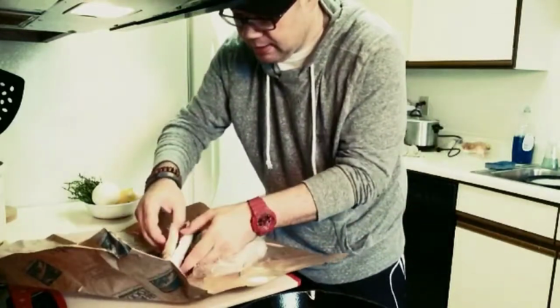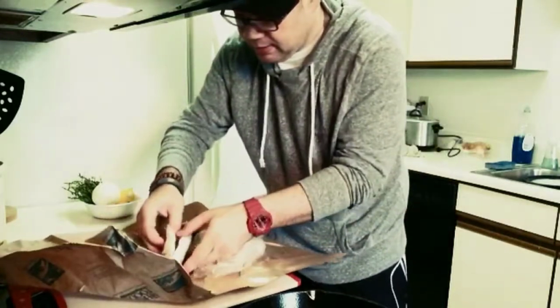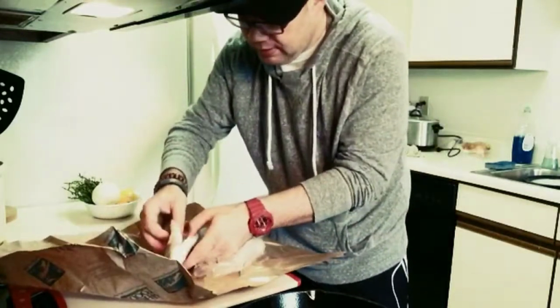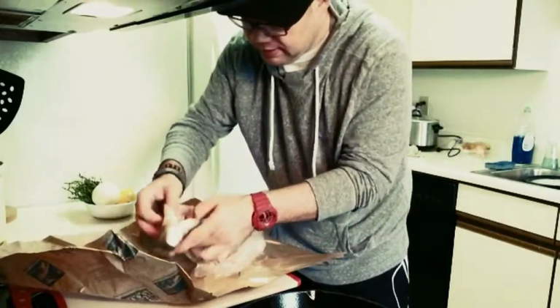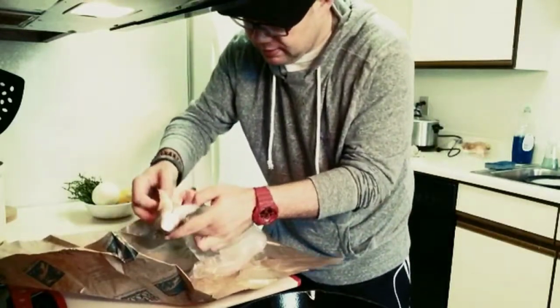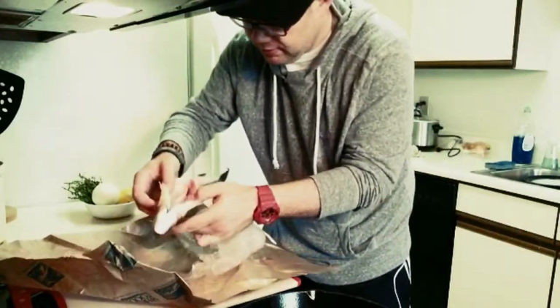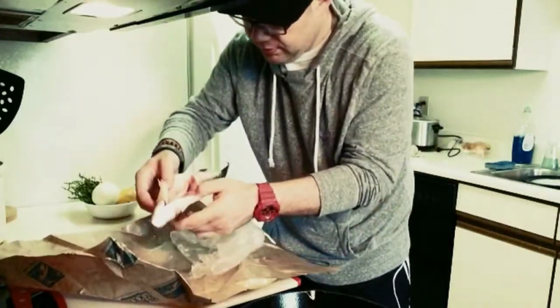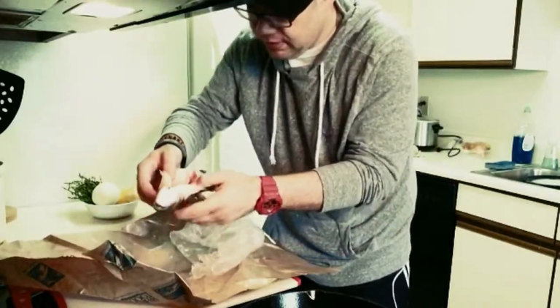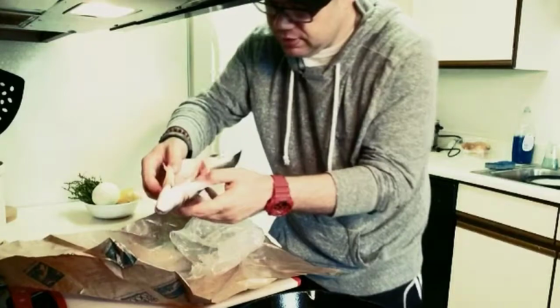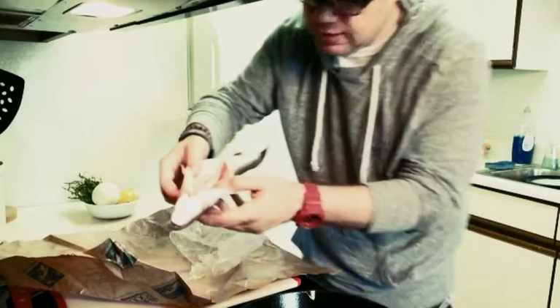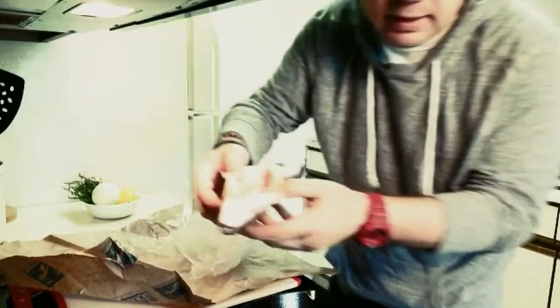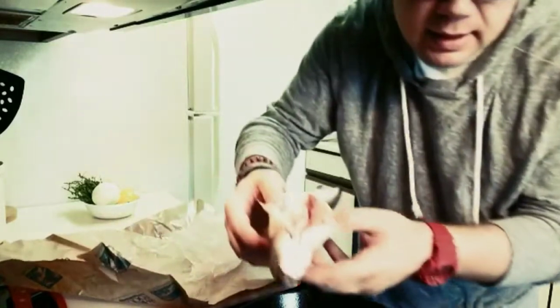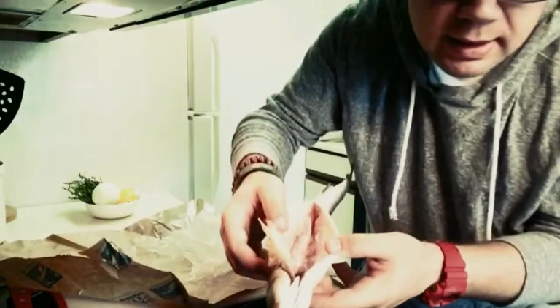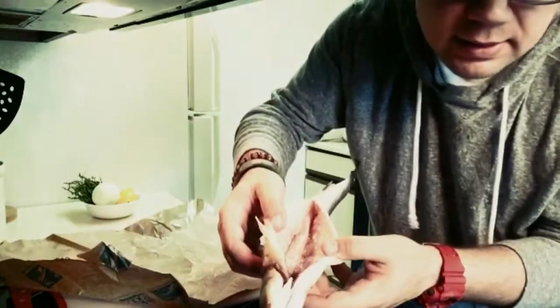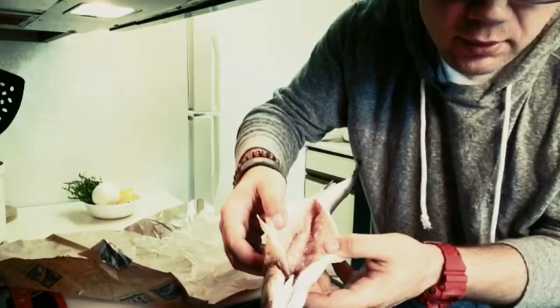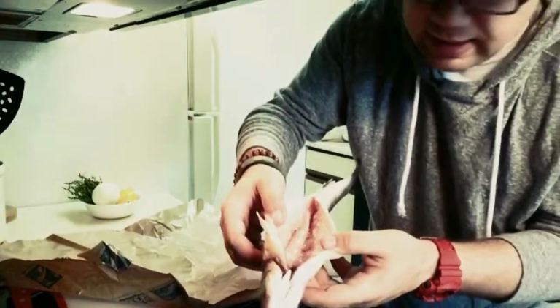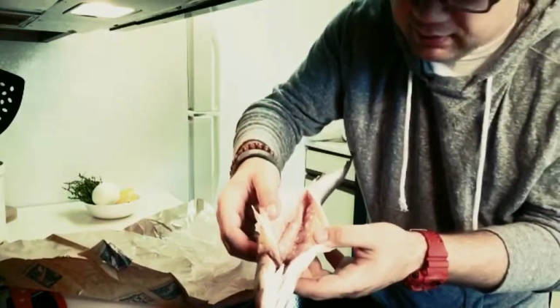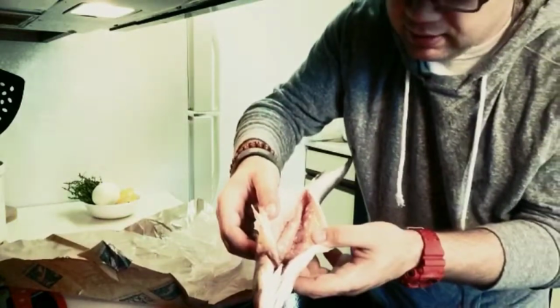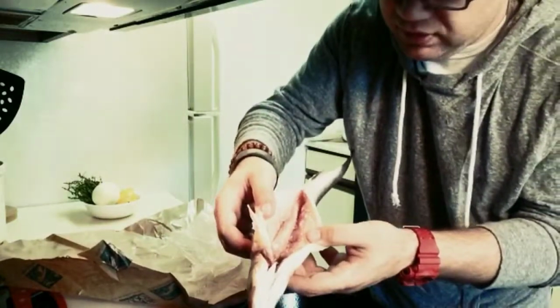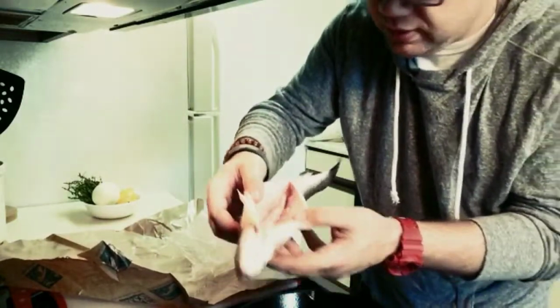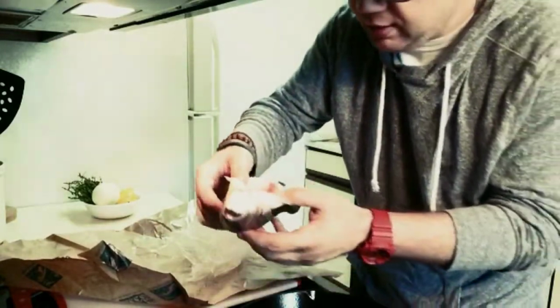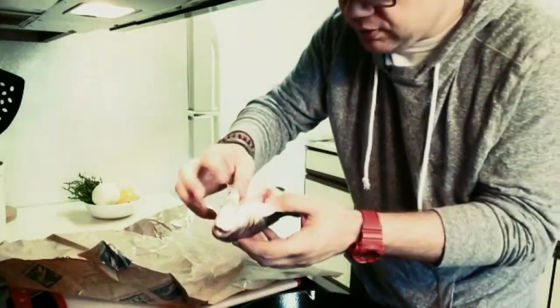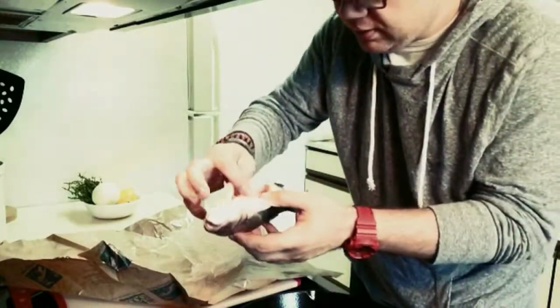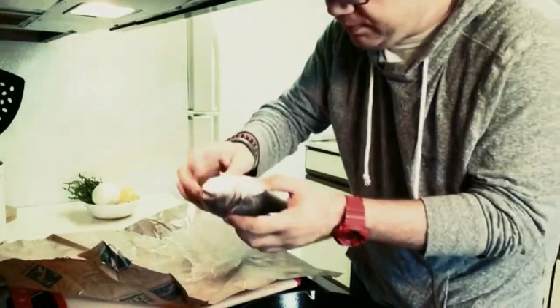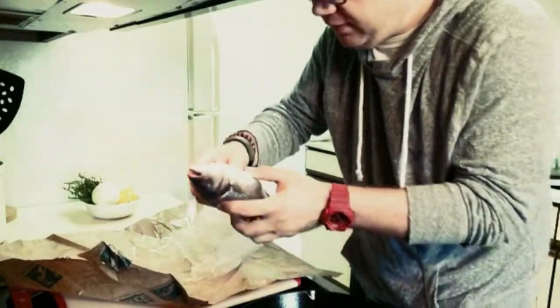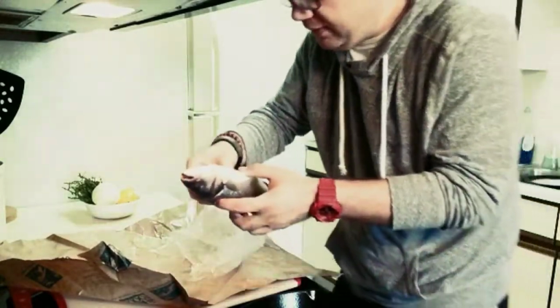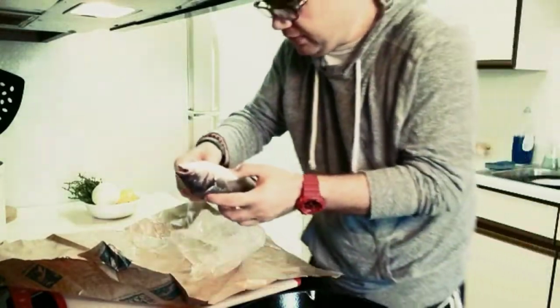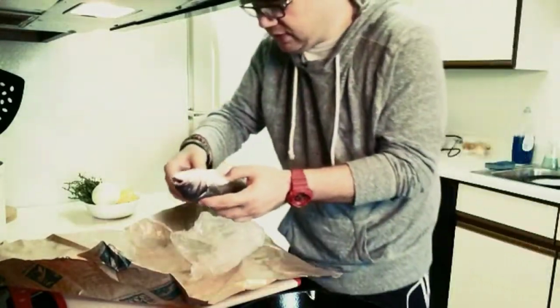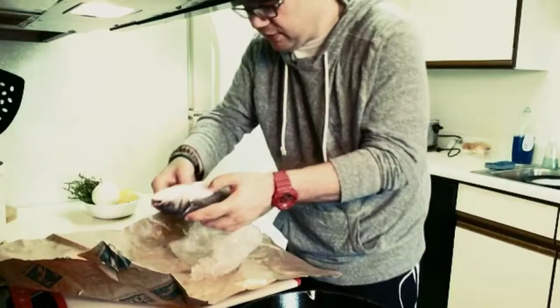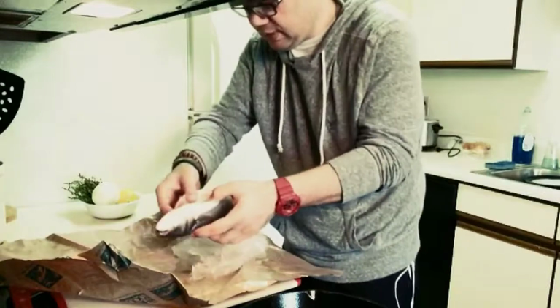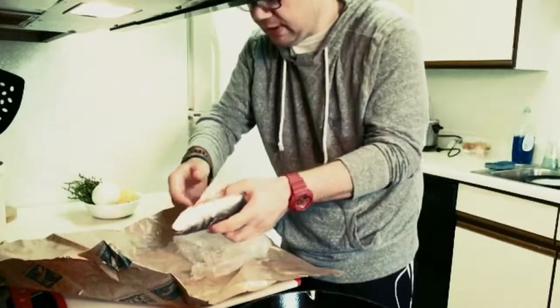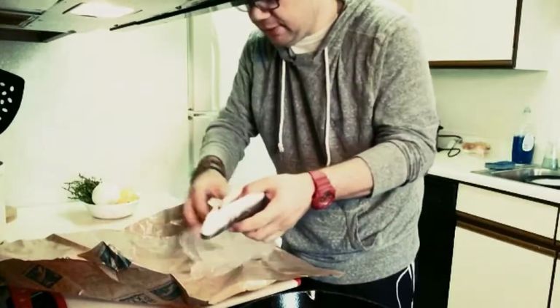So this is what we're interested in — the whole cavity of the fish right here. This is where all the flavor stuff goes in.